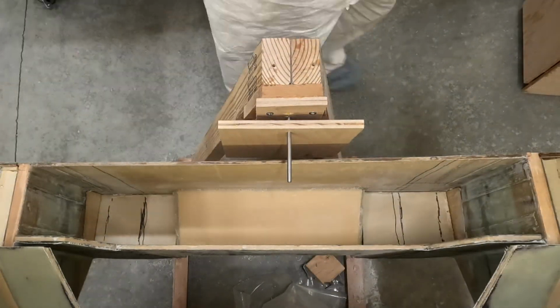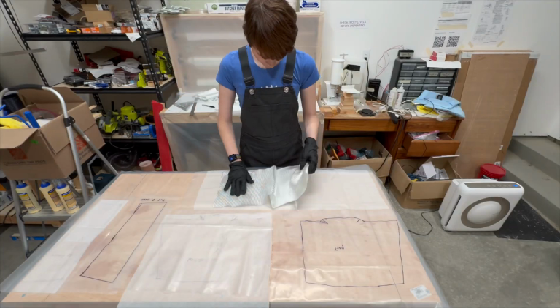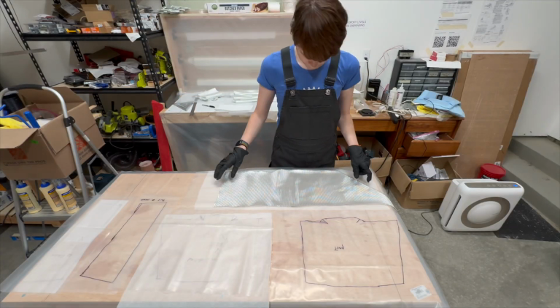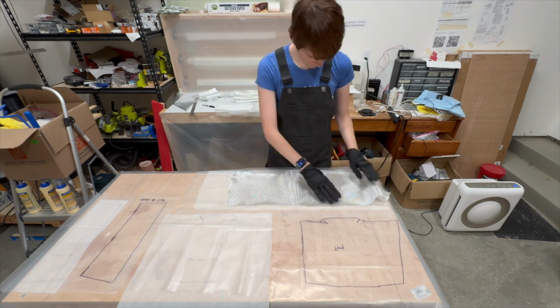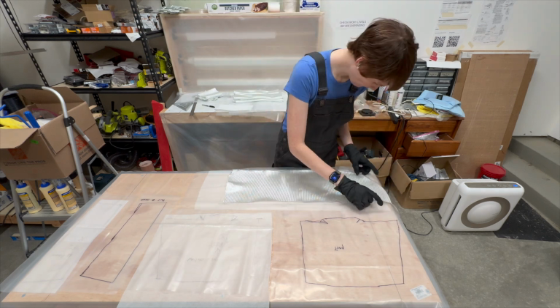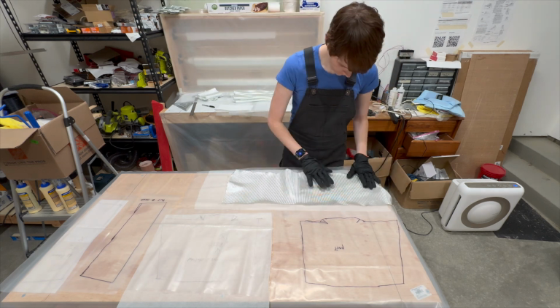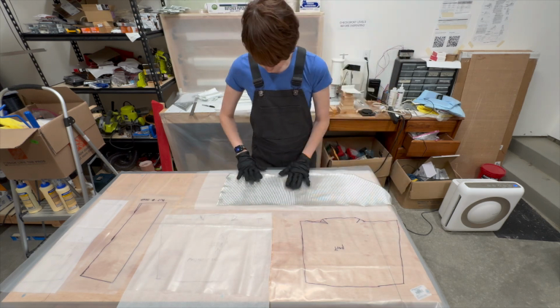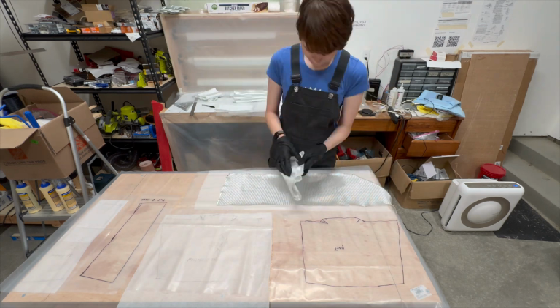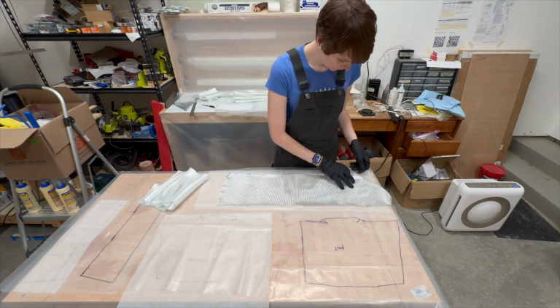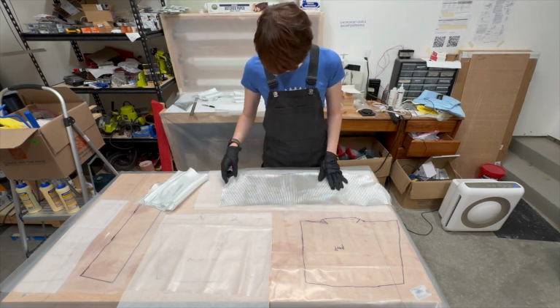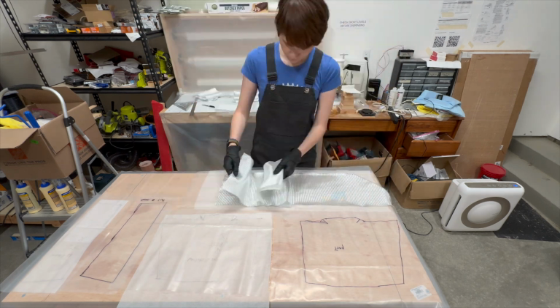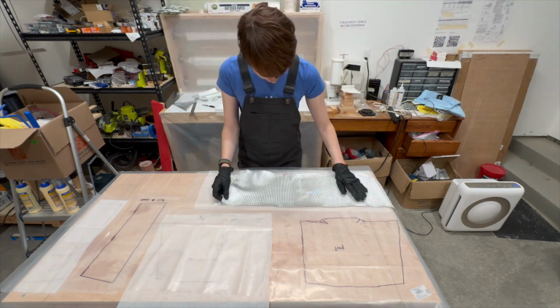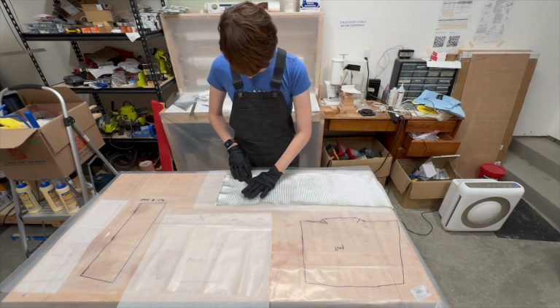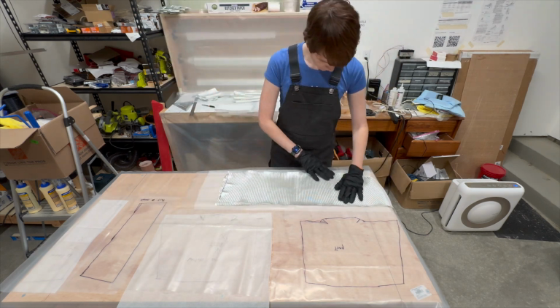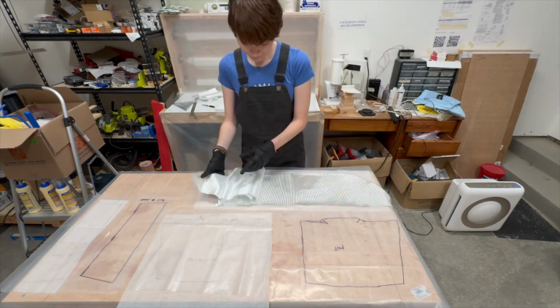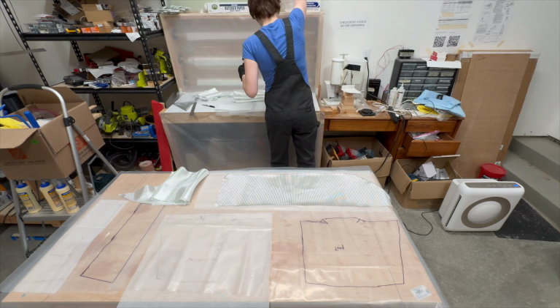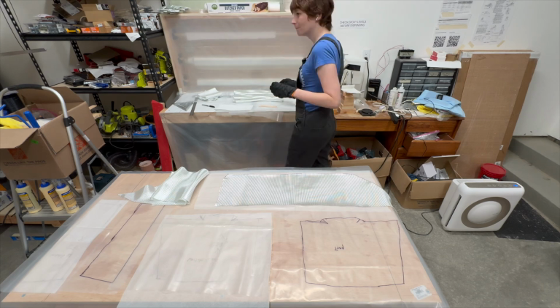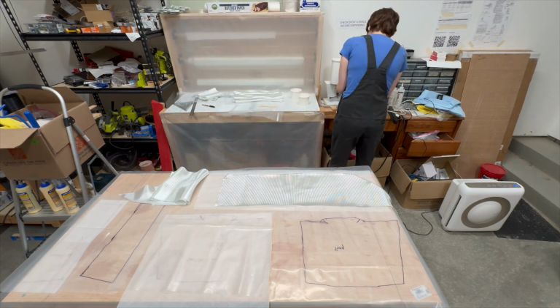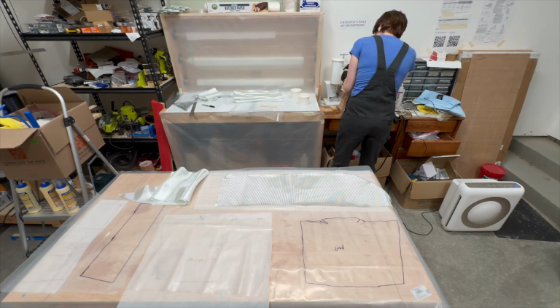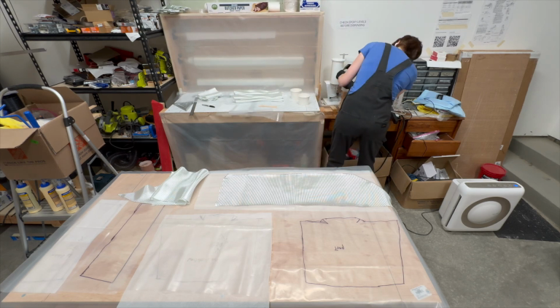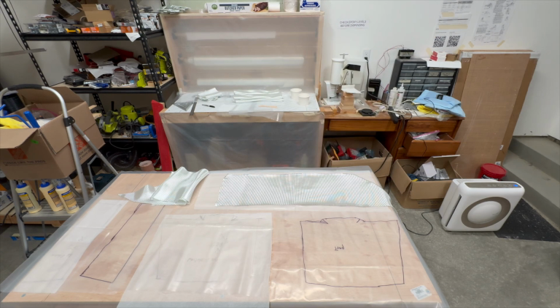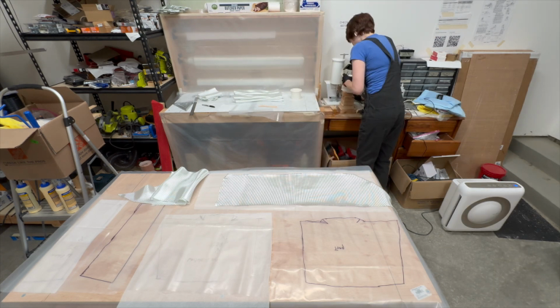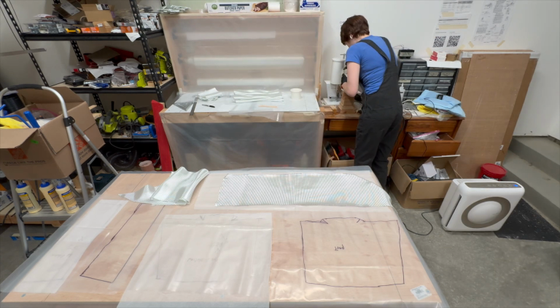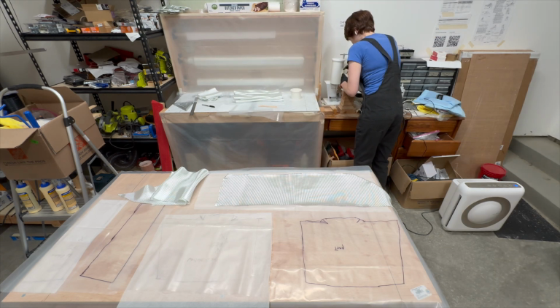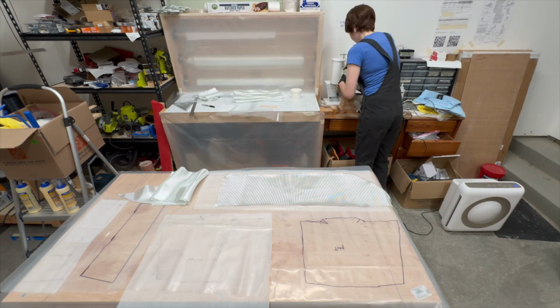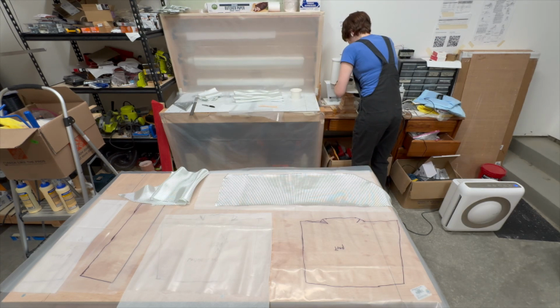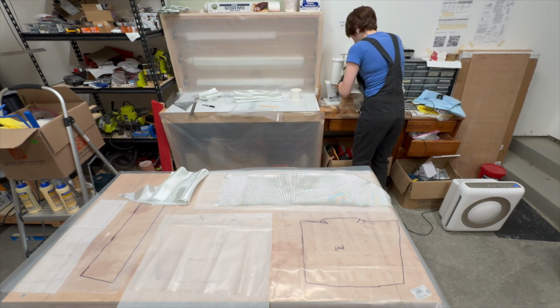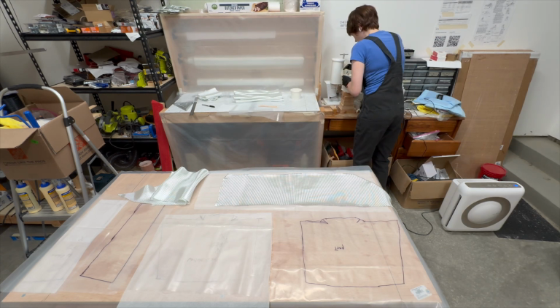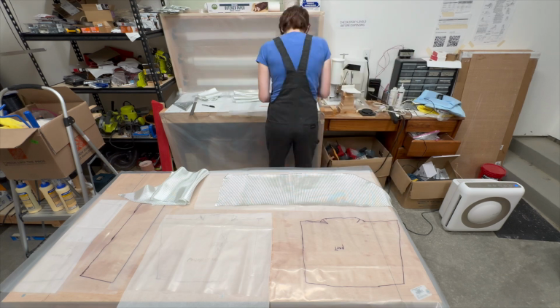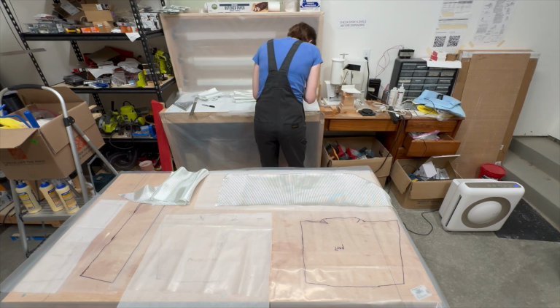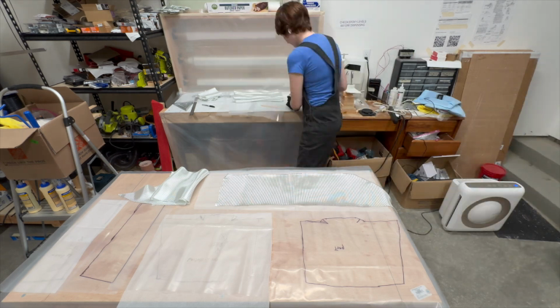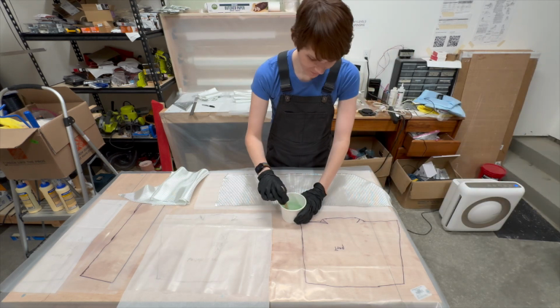And onto the actual layup. I laid up all the fiberglass at once, which is fine because I exclusively used the slow hardener with my epoxy. This gives me about 6 hours of working time before it starts to set, so I'm in no rush here.